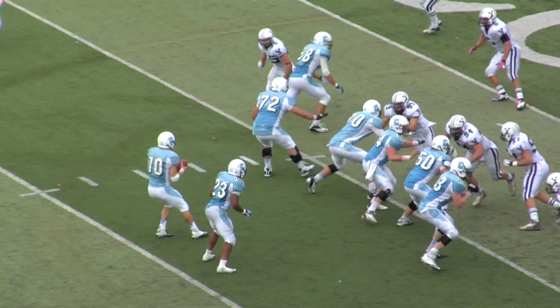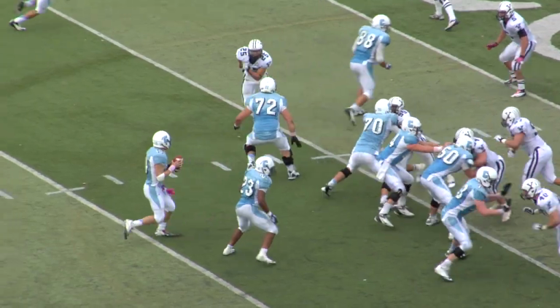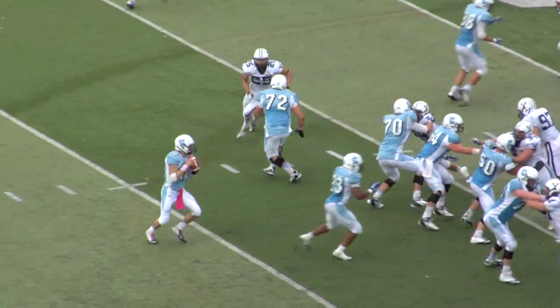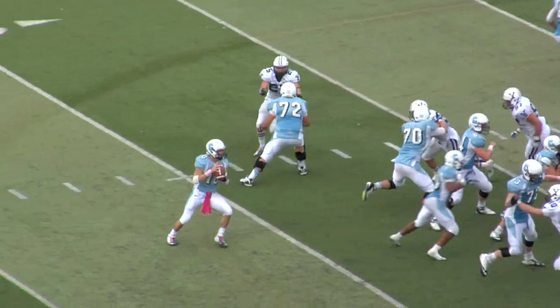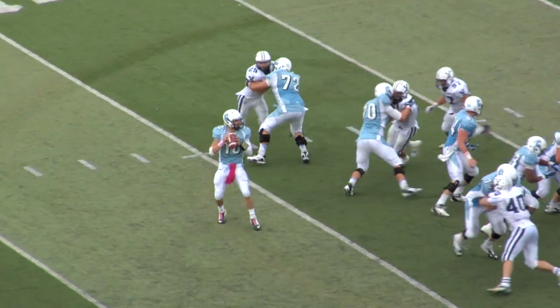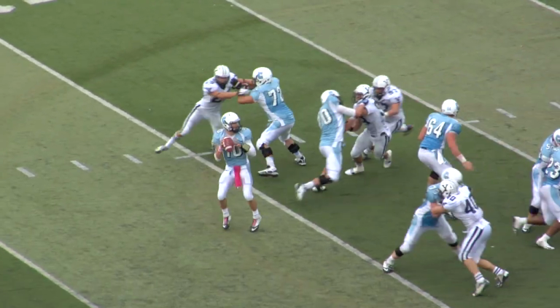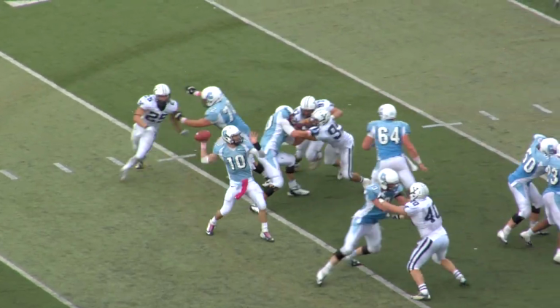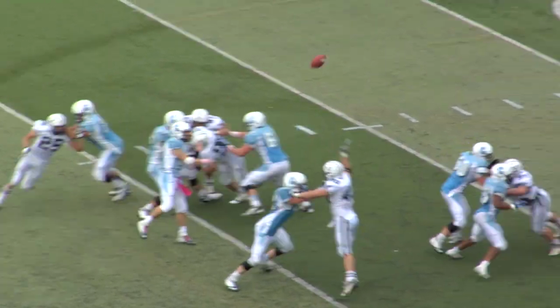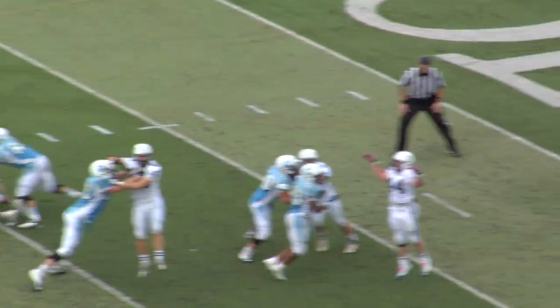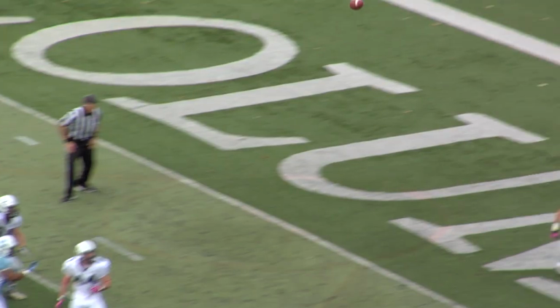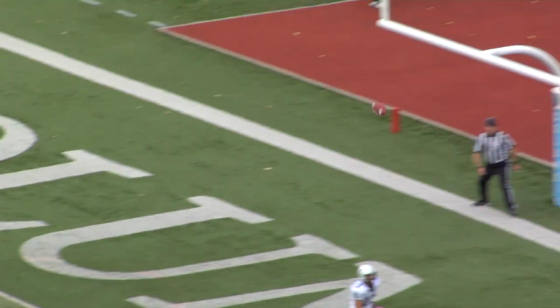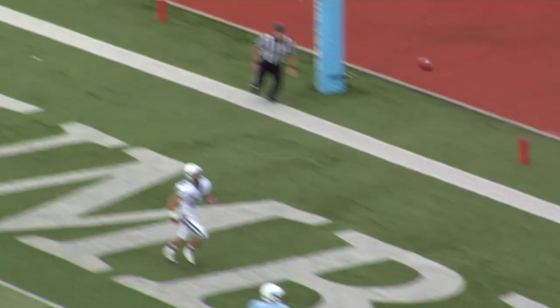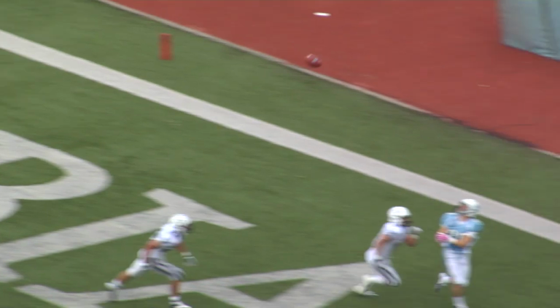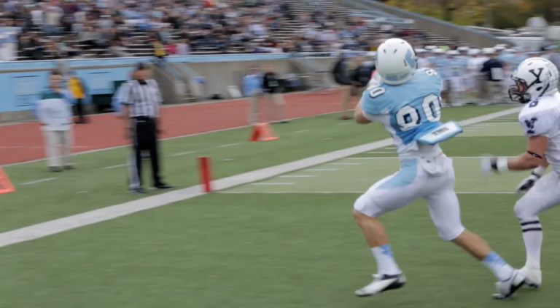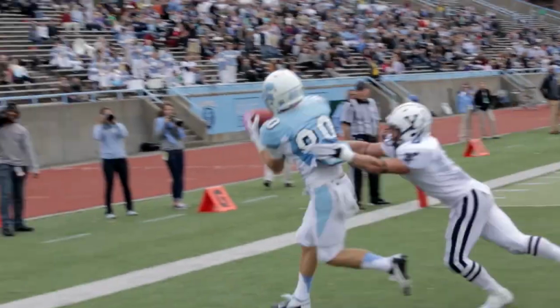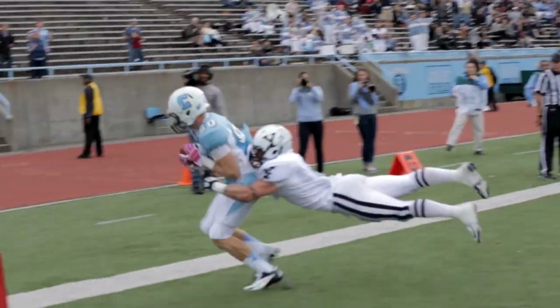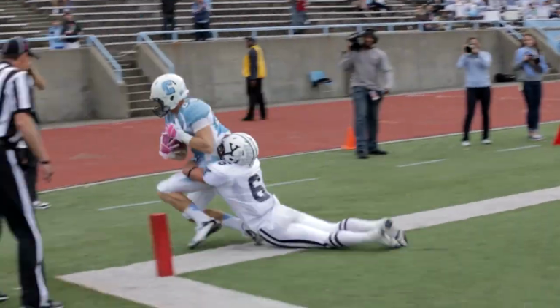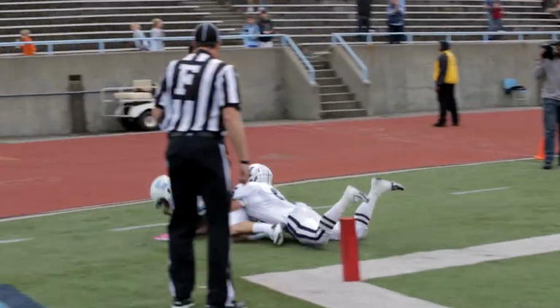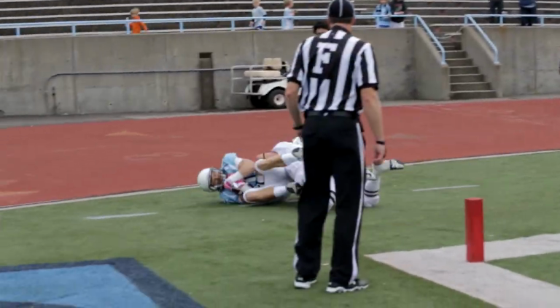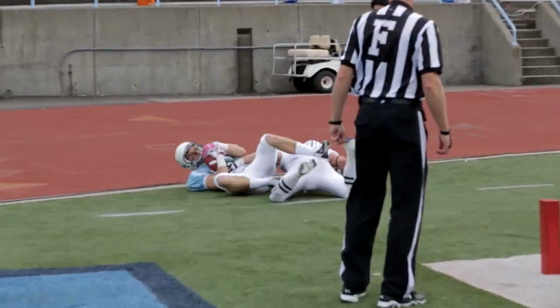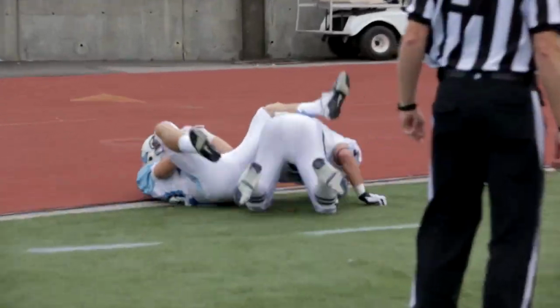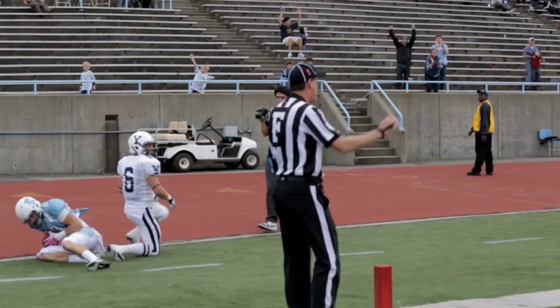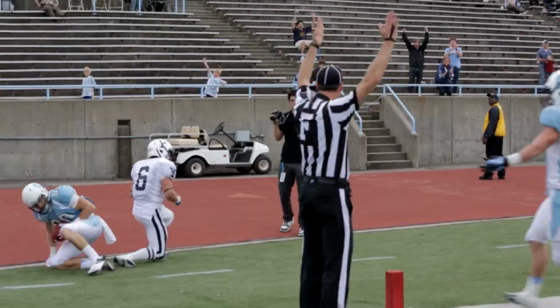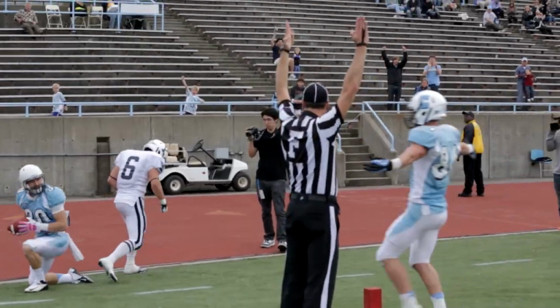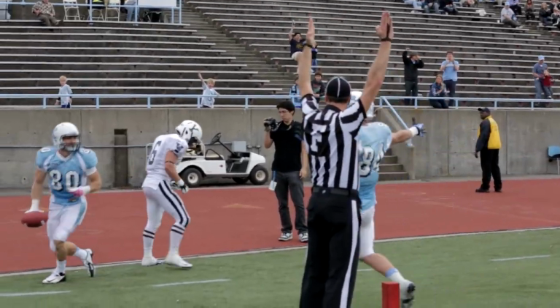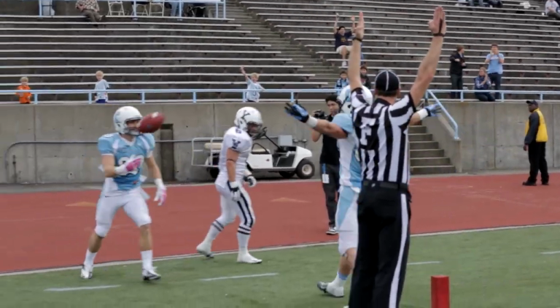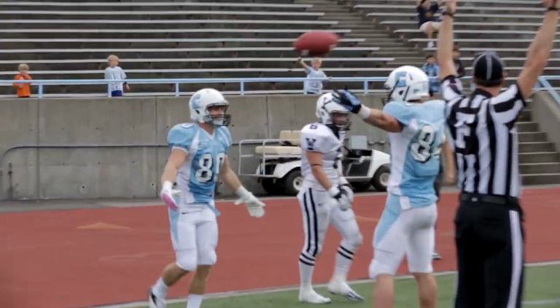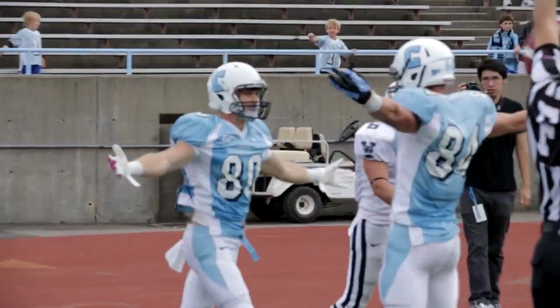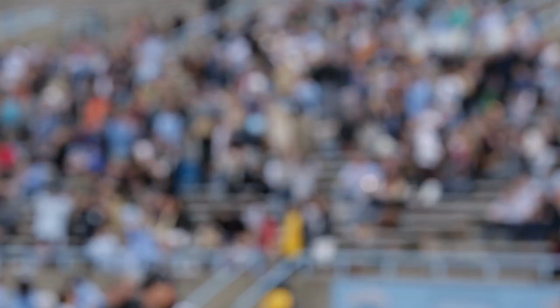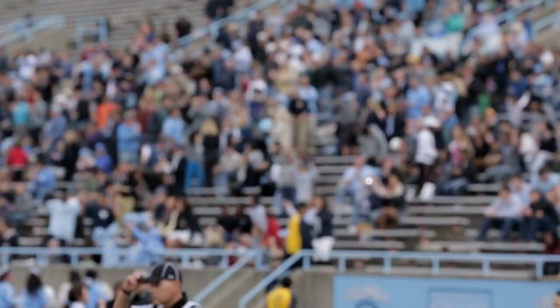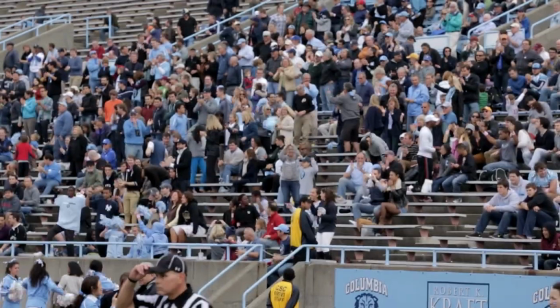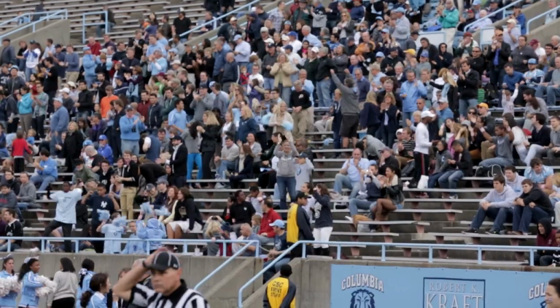Bracket takes the snap, he's looking right. Lob it, corner of the end zone — caught! Touchdown, Jake Wanamaker.